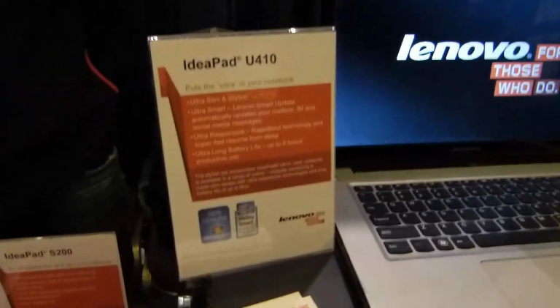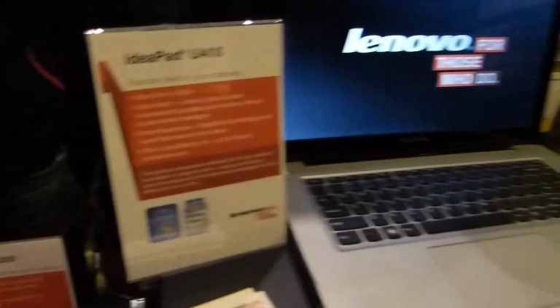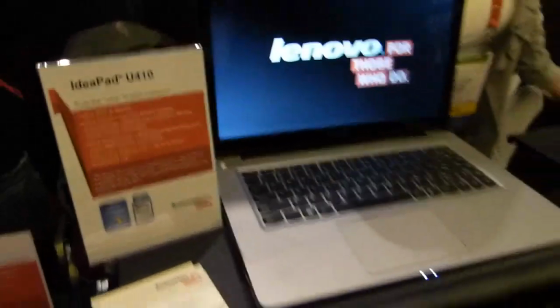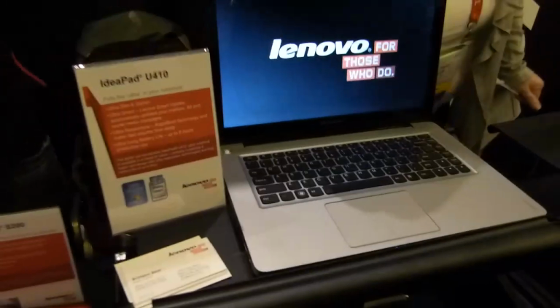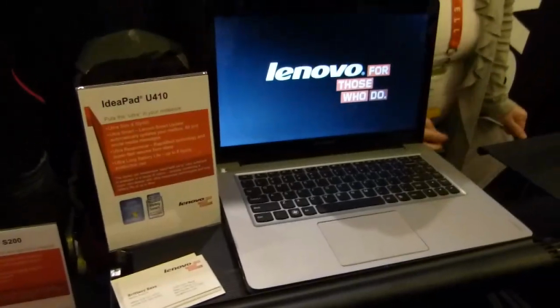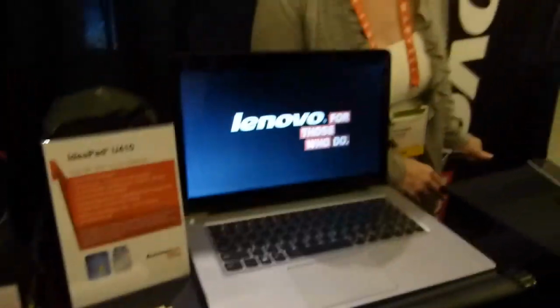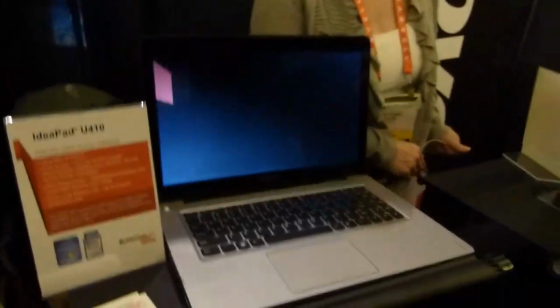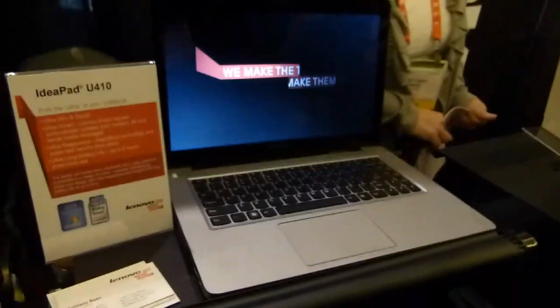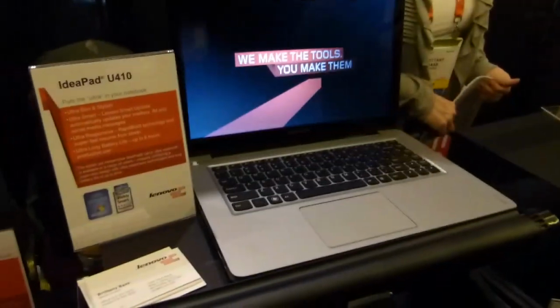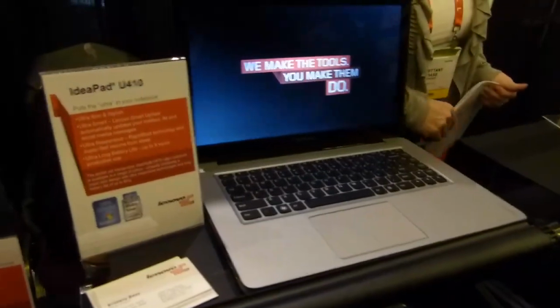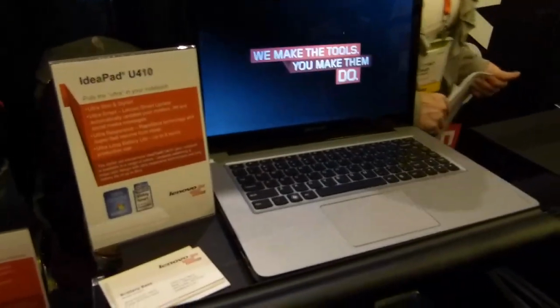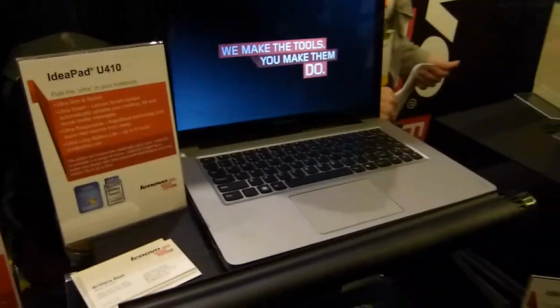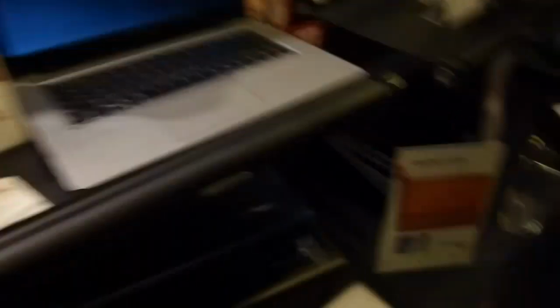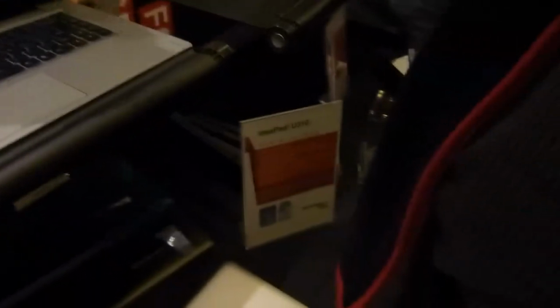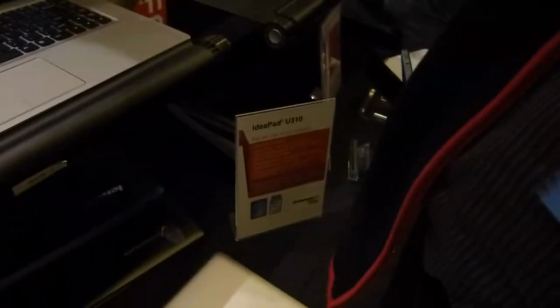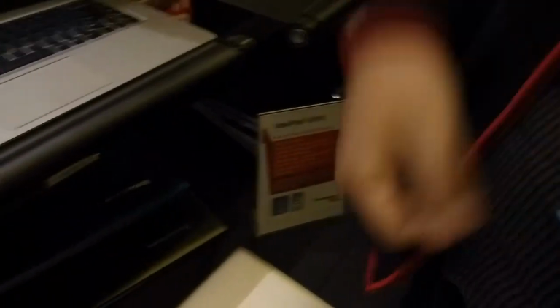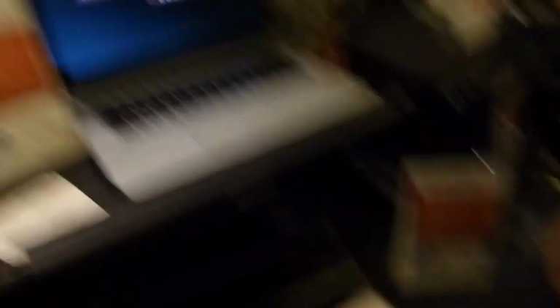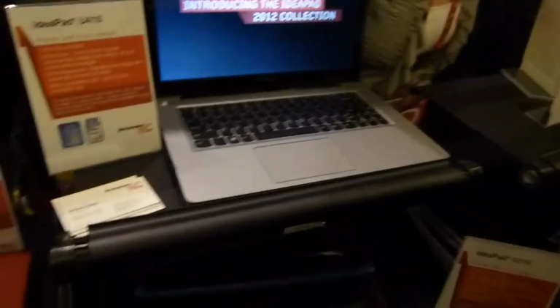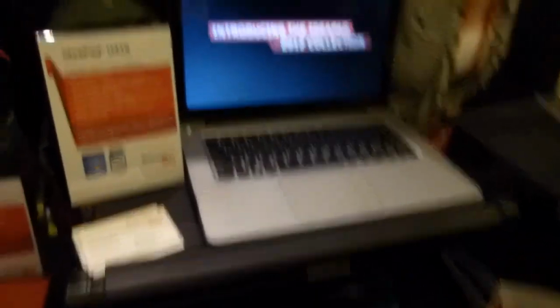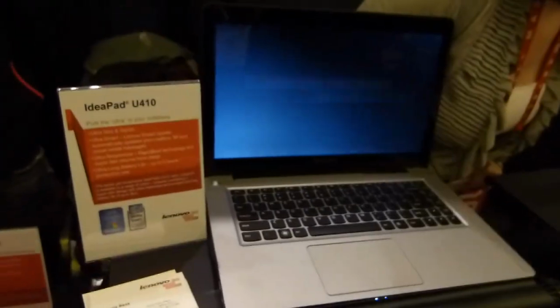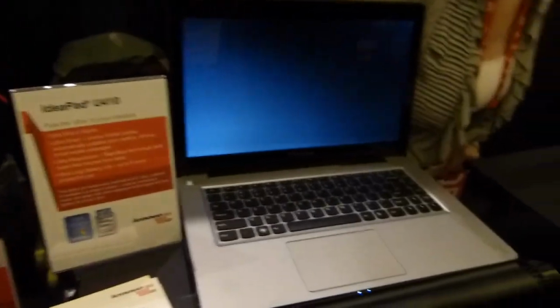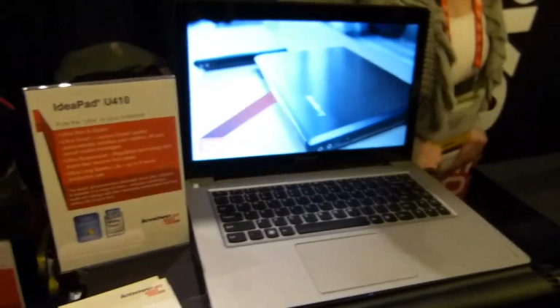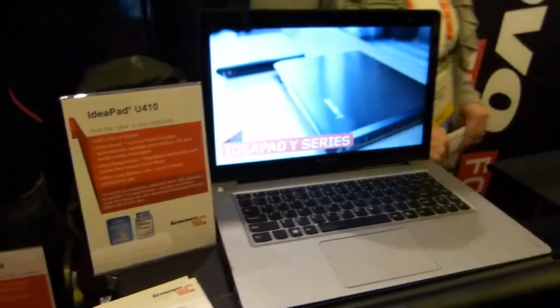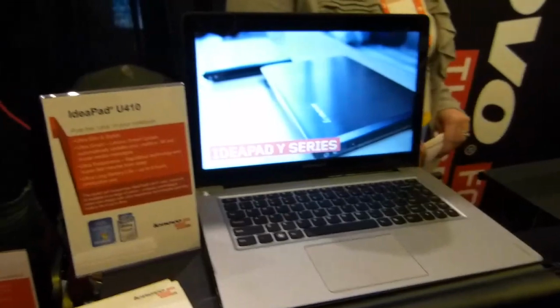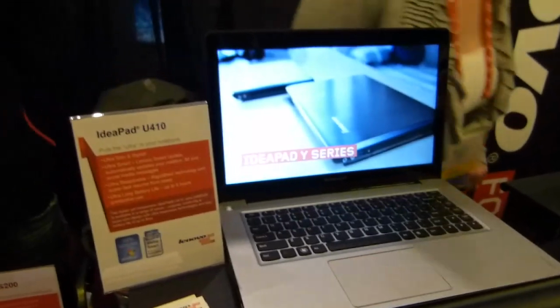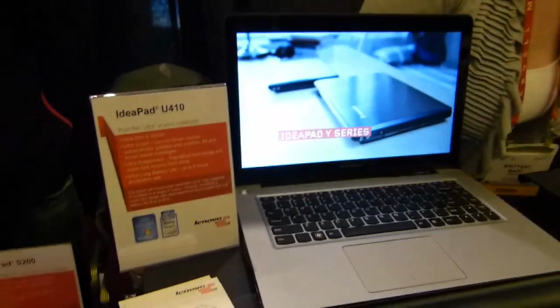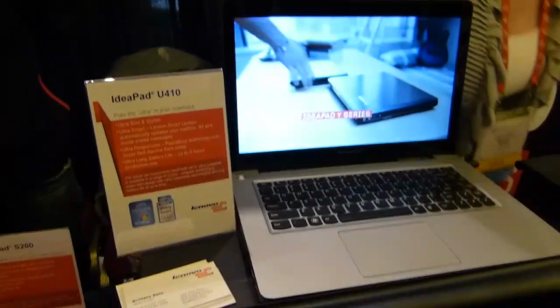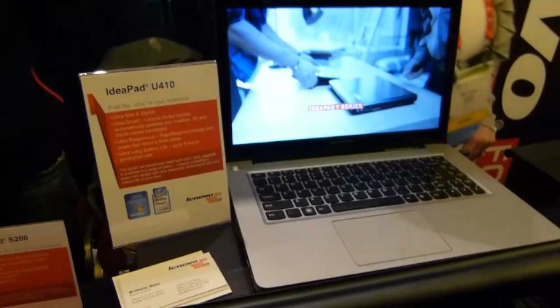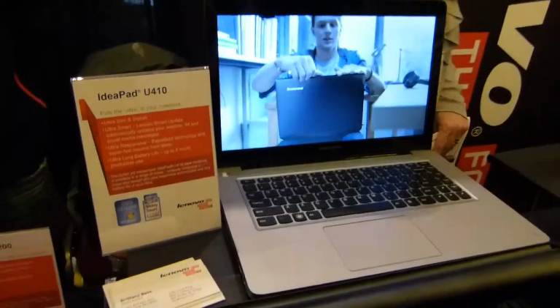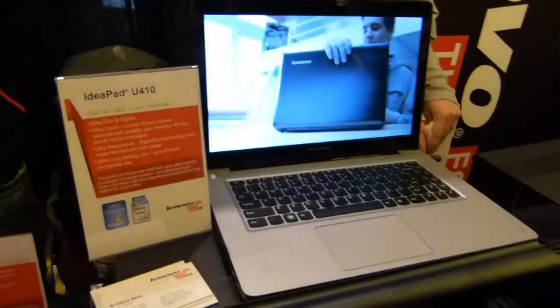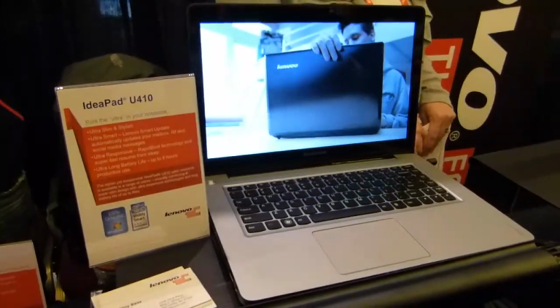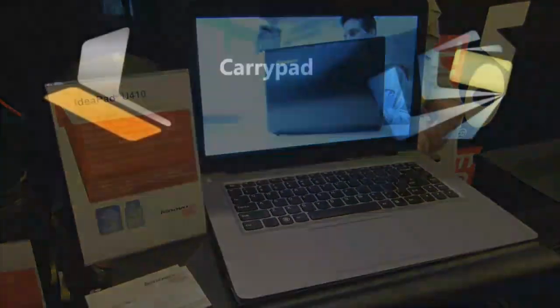It'll be interesting to see what's available for Lenovo. We will get some more hands-on with the U410 and U310 later at CES, when there's less people around, because it's absolutely crazy here right now. We've got some pictures up and we'll give you some more information as soon as we can. This is Chippy from Algebra.